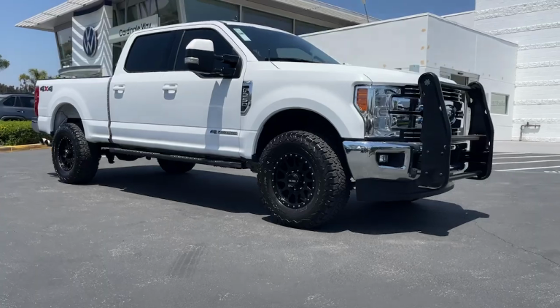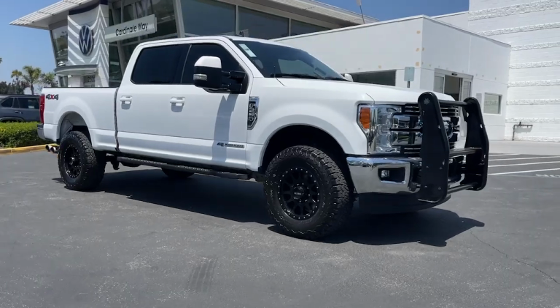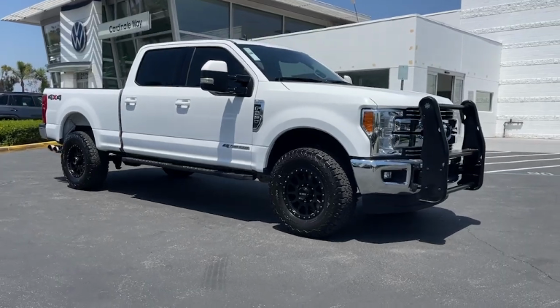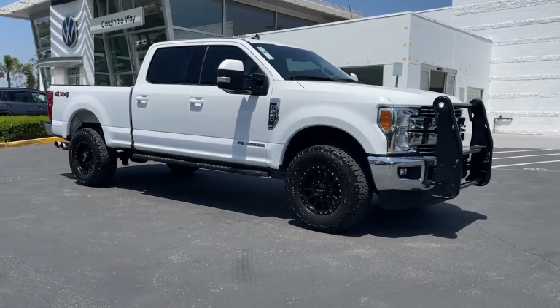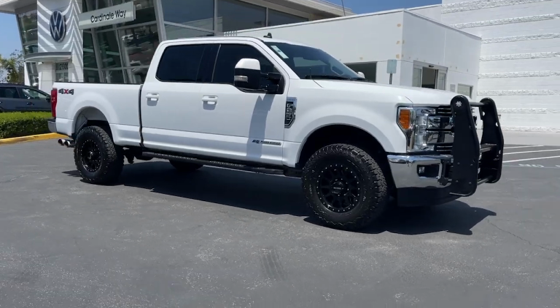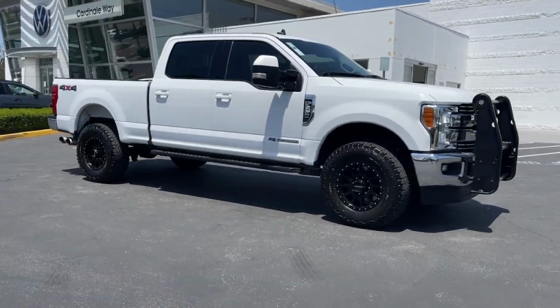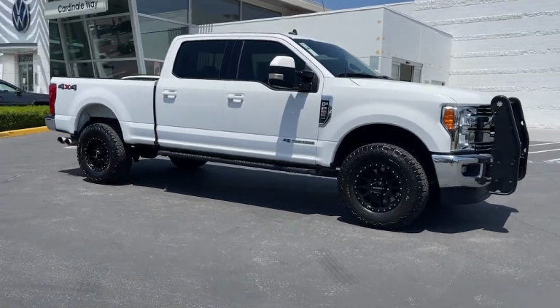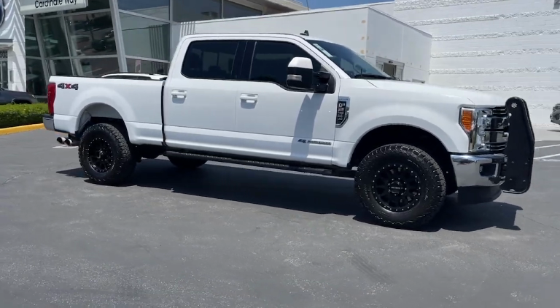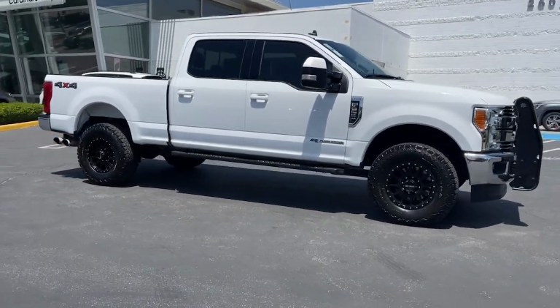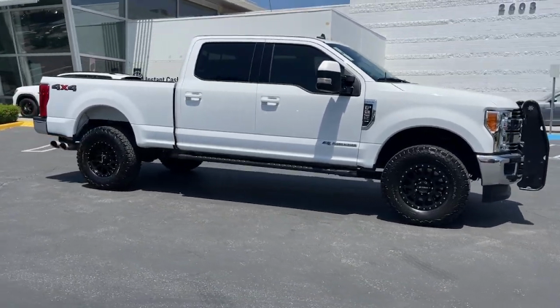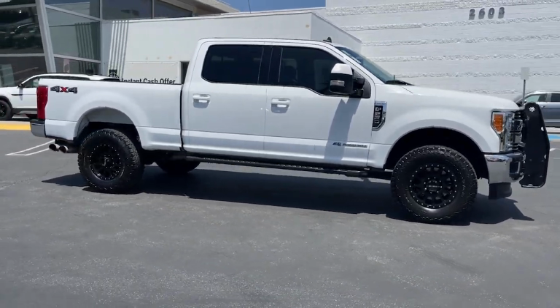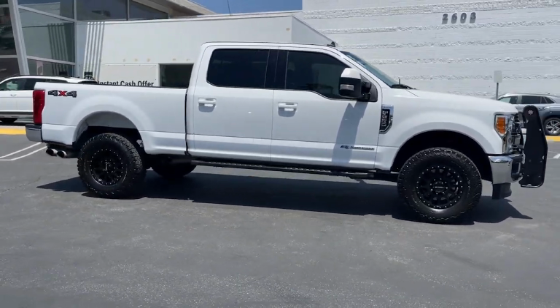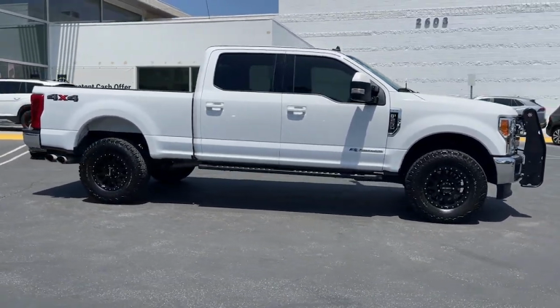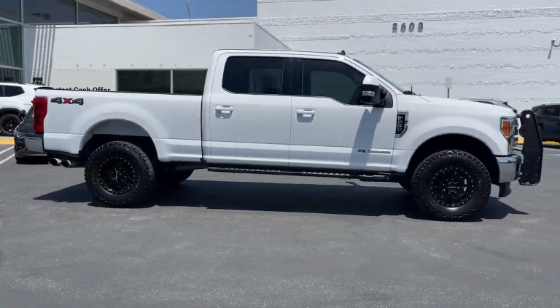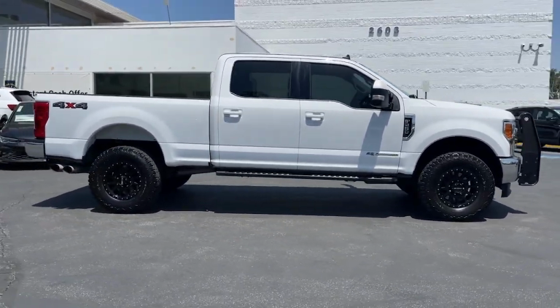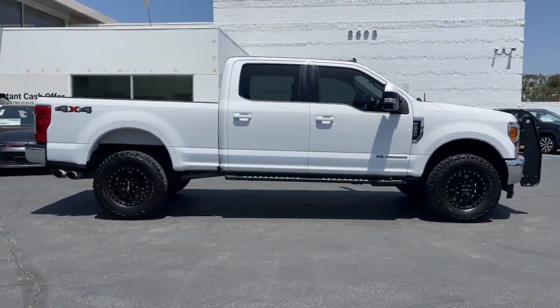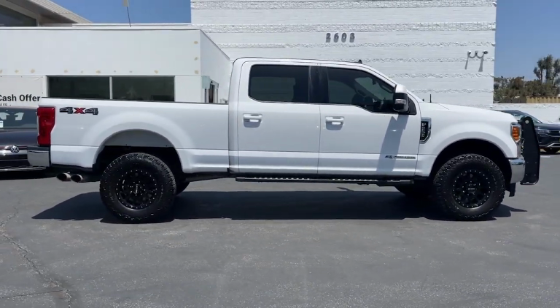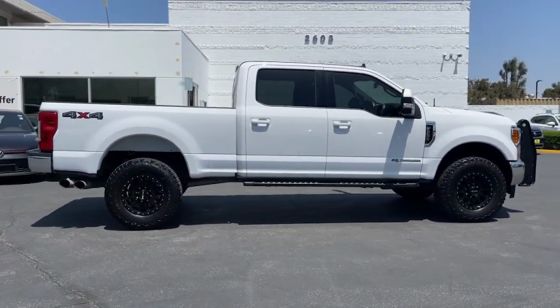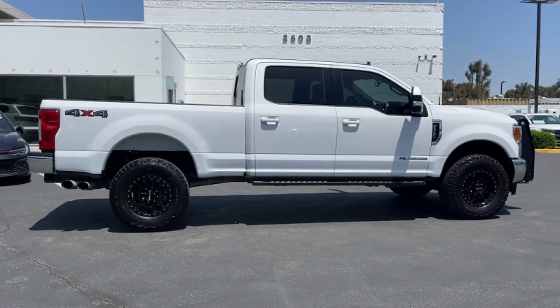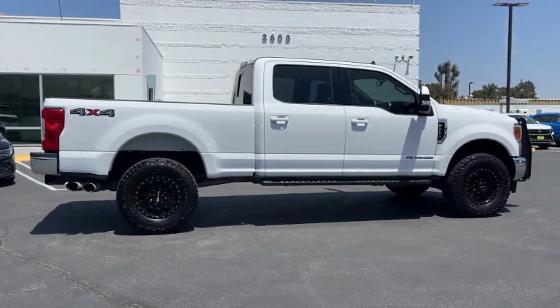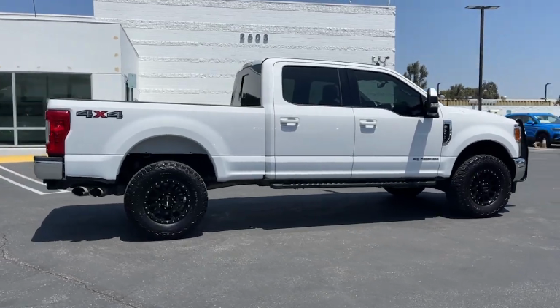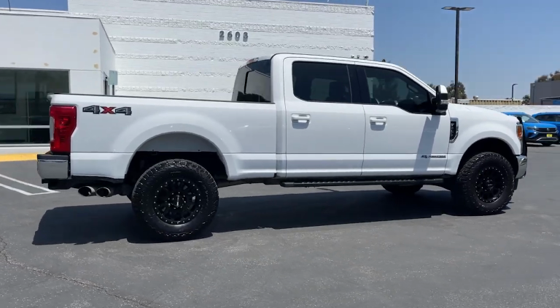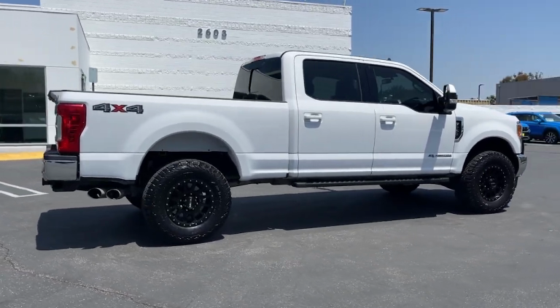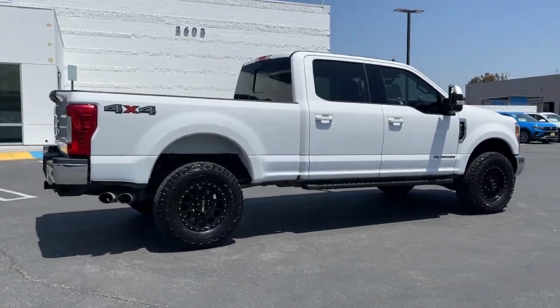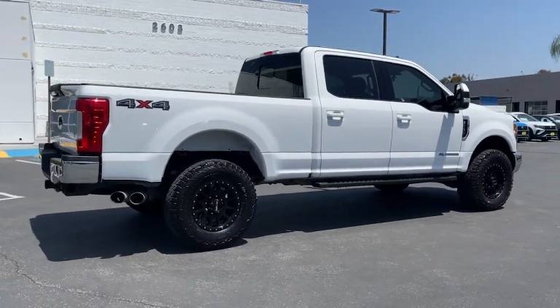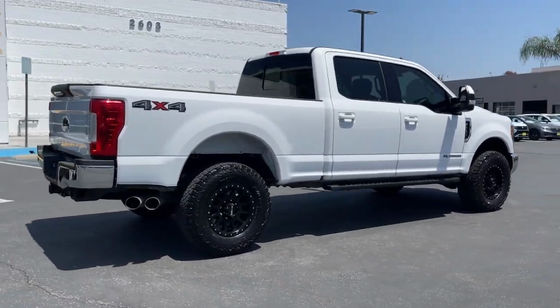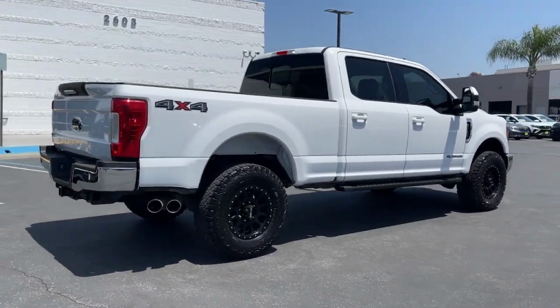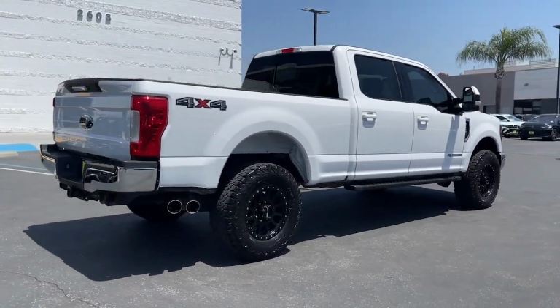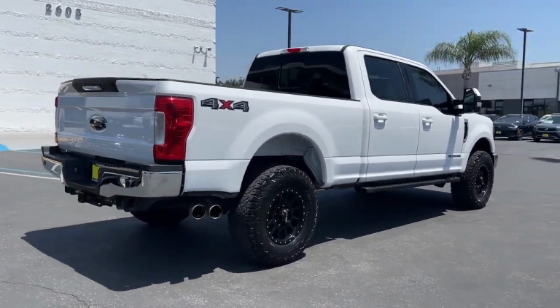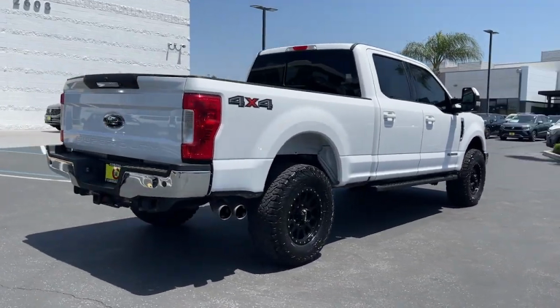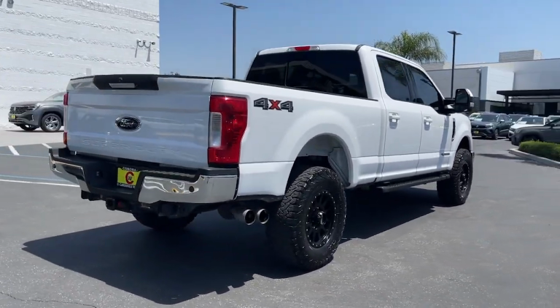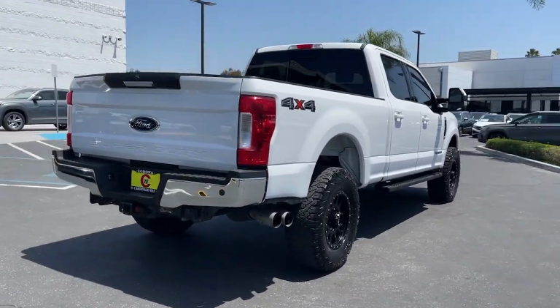You will be amazed by this 2019 Ford F-250. With less than 90,000 miles on the odometer, this vehicle stands out from the rest.